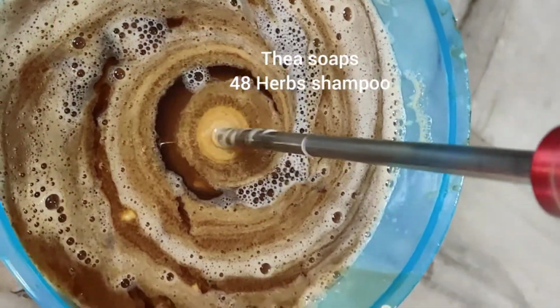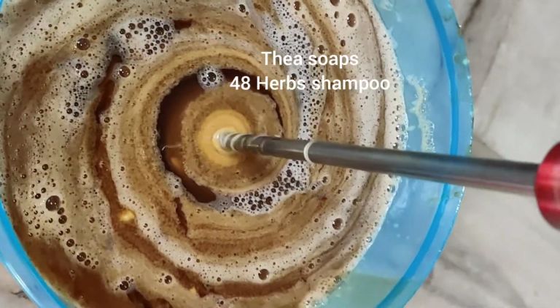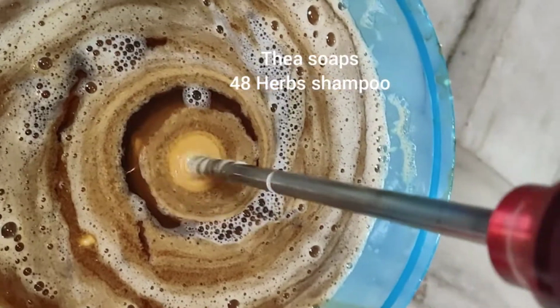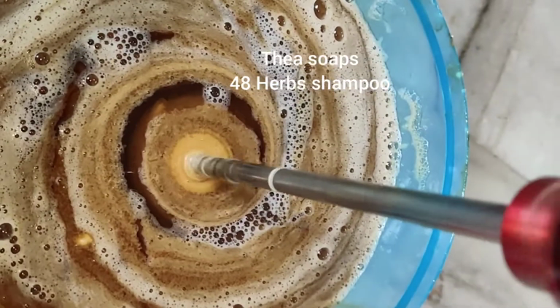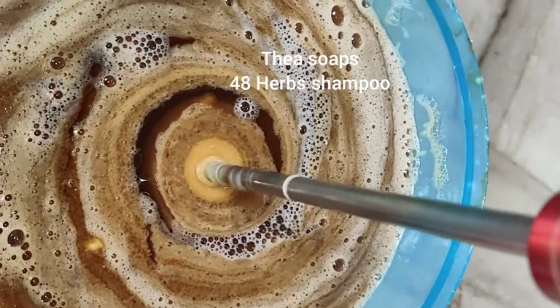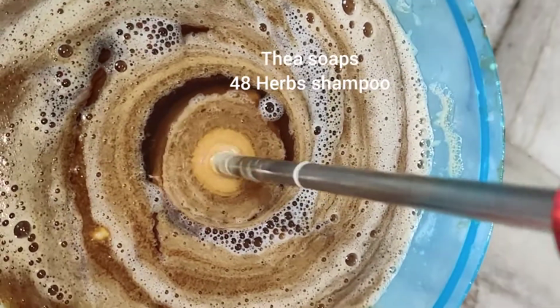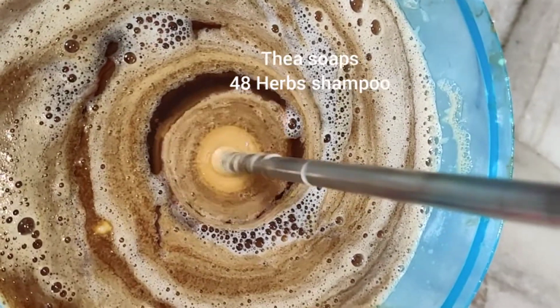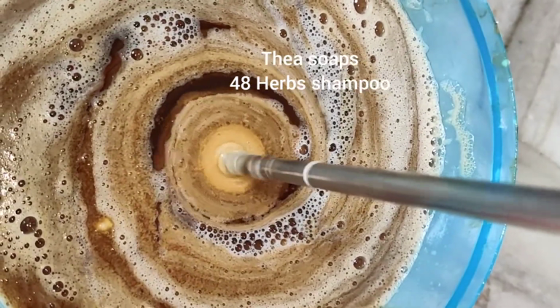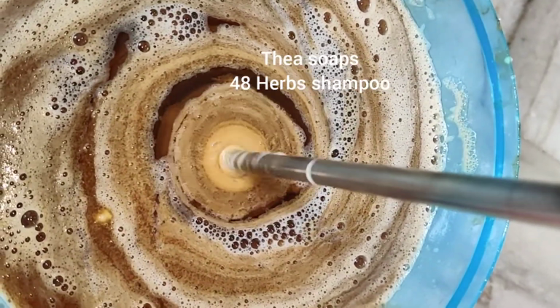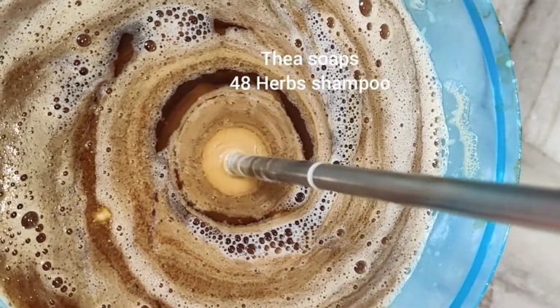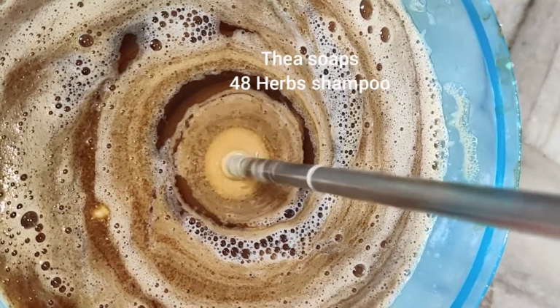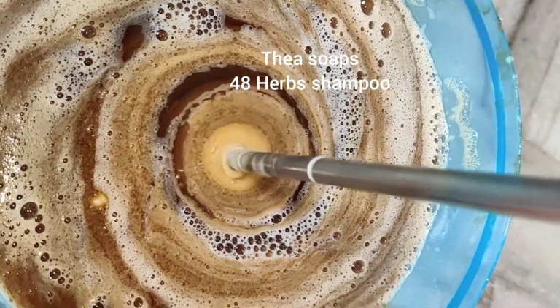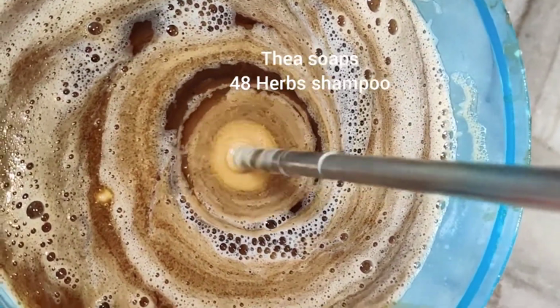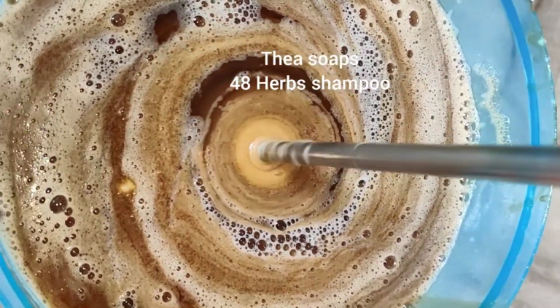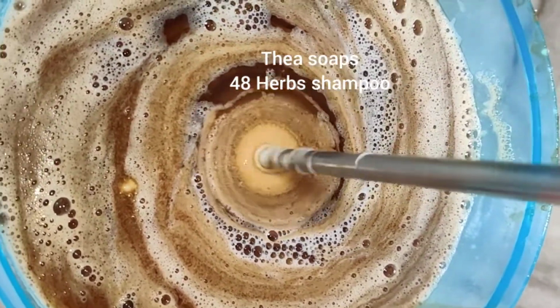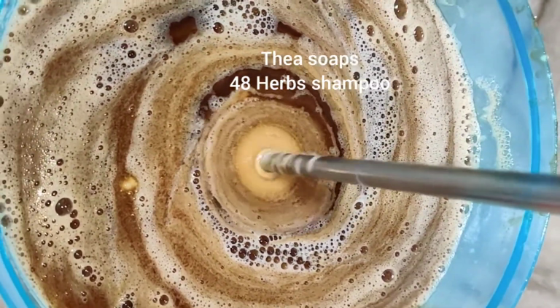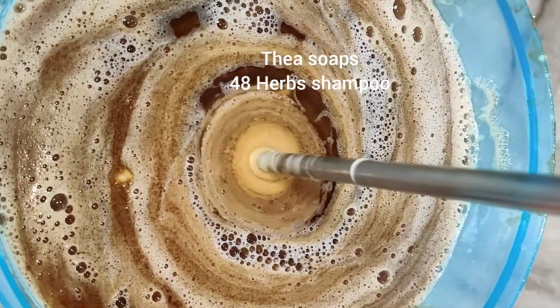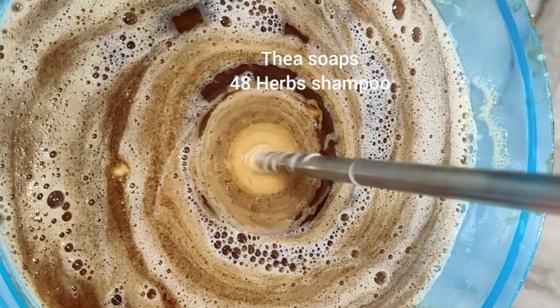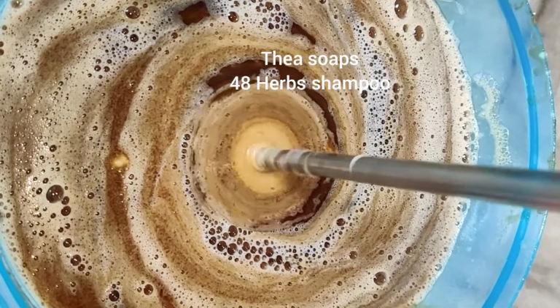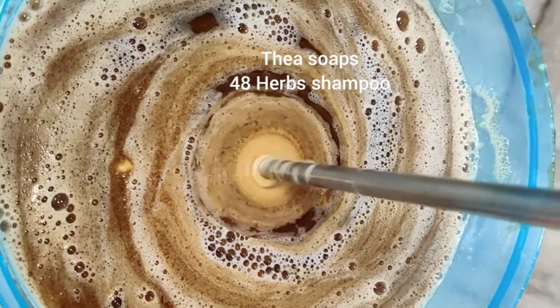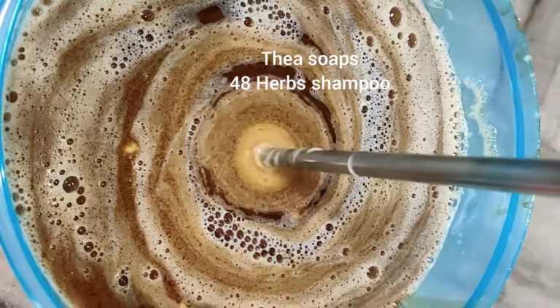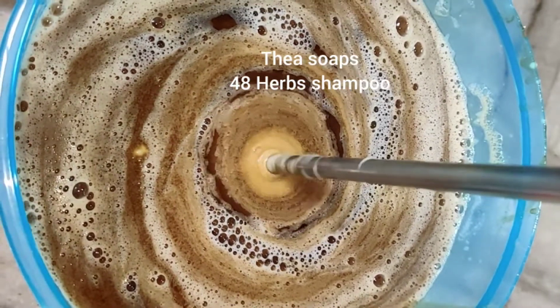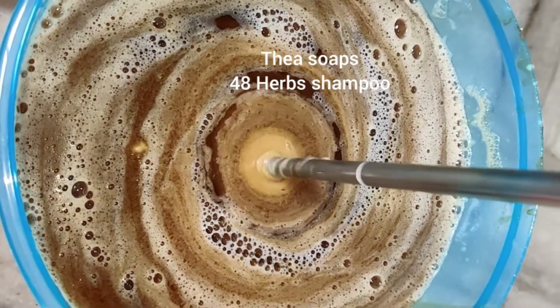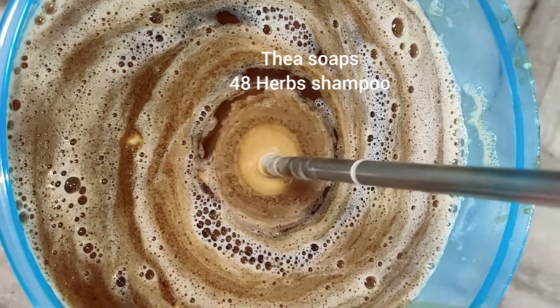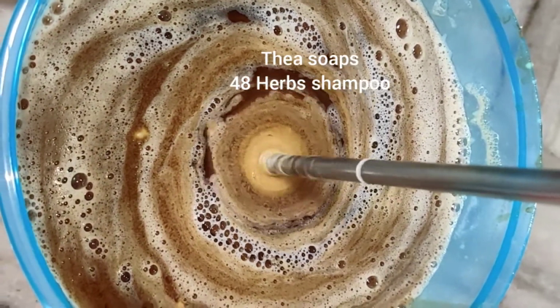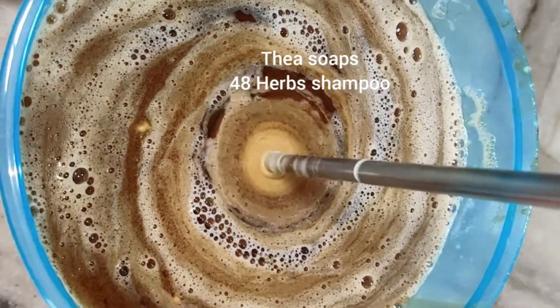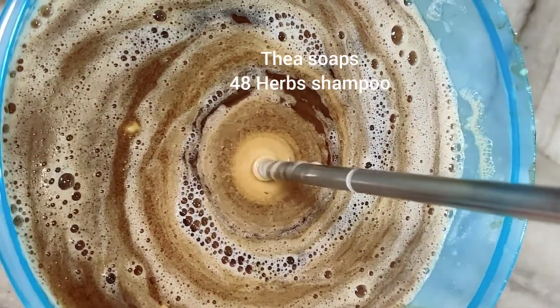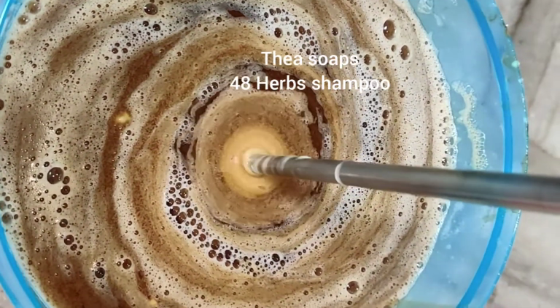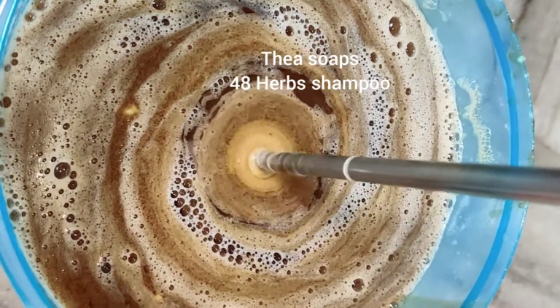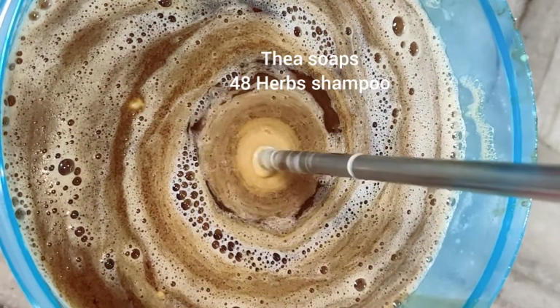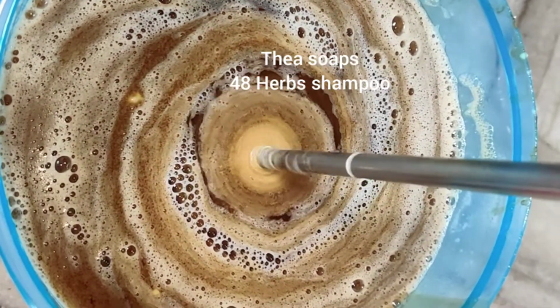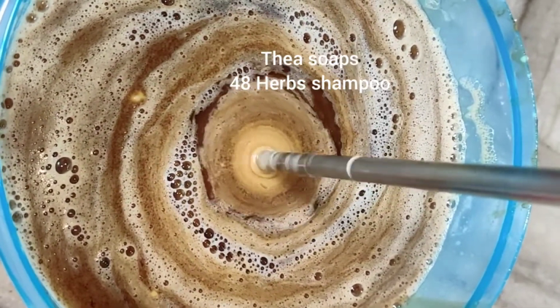Gold rejuvenates your scalp and skin. It is very good in Ayurveda. We use gold bhasma, silver bhasma, pearl.